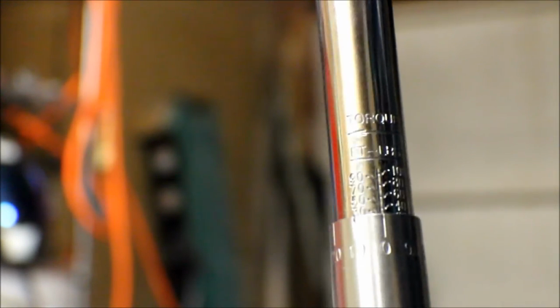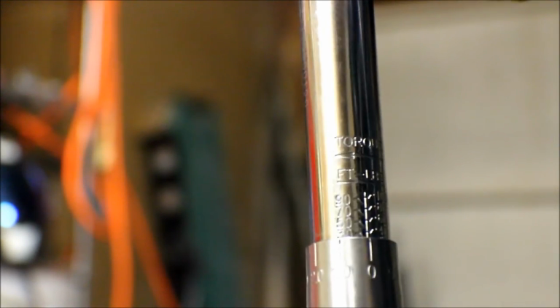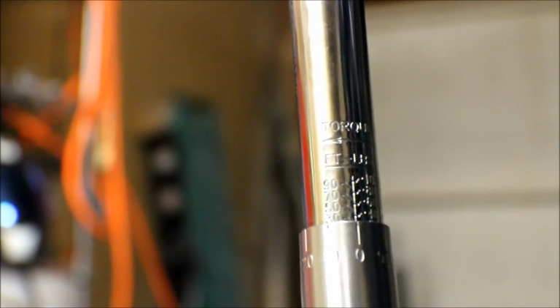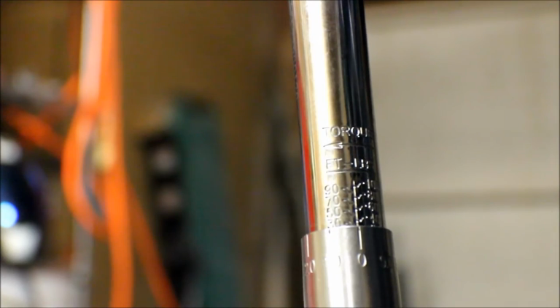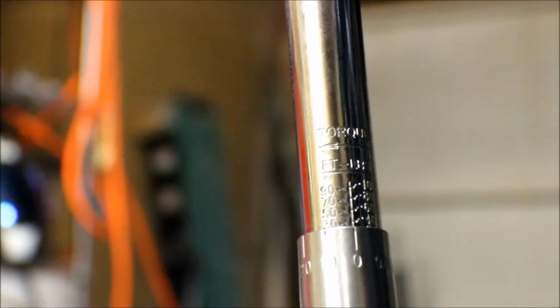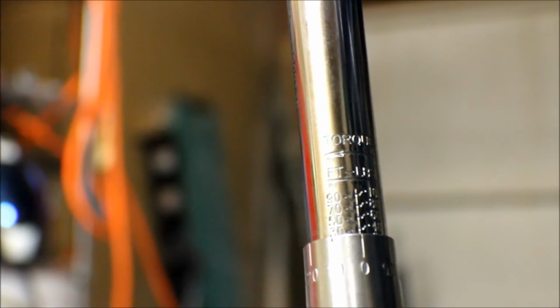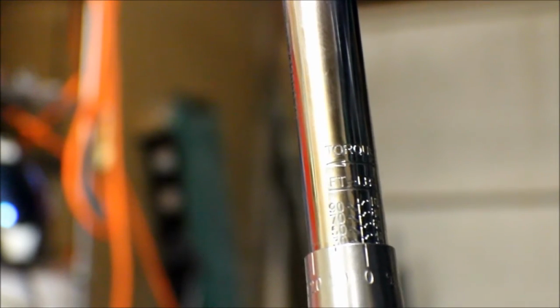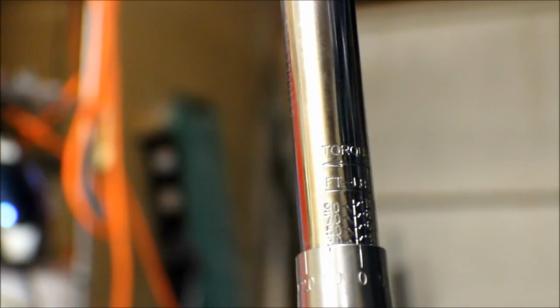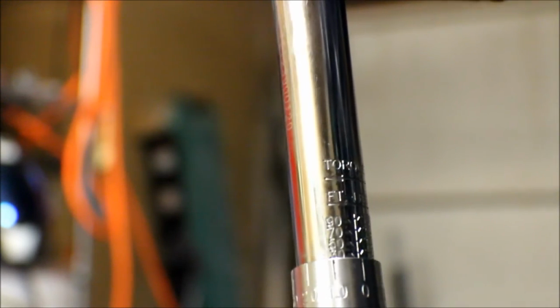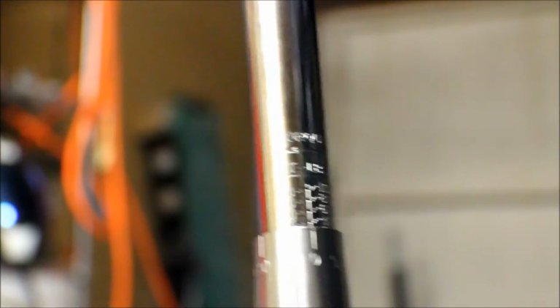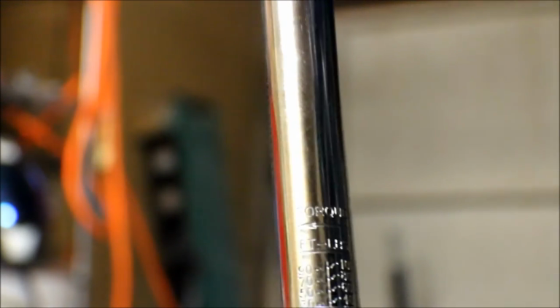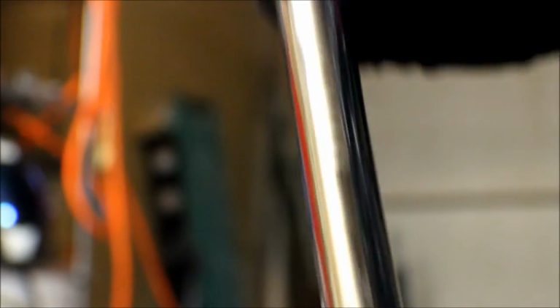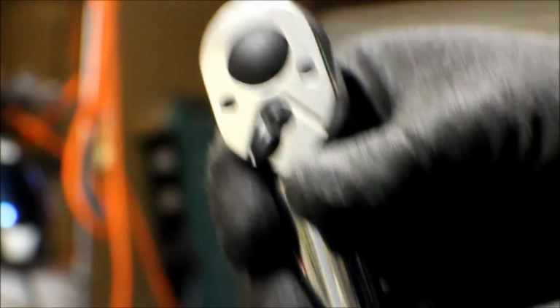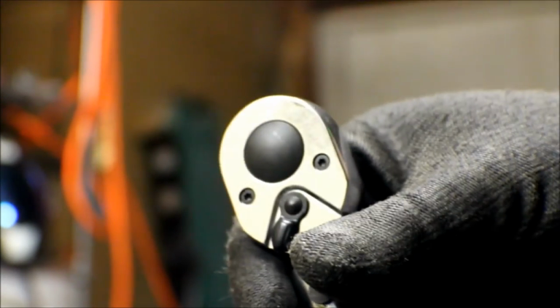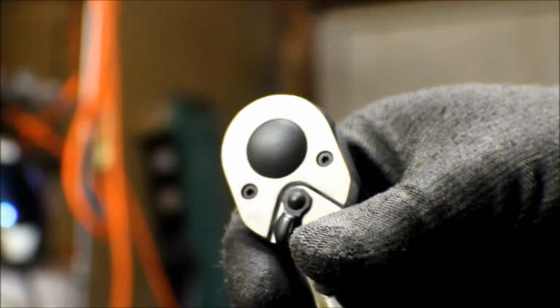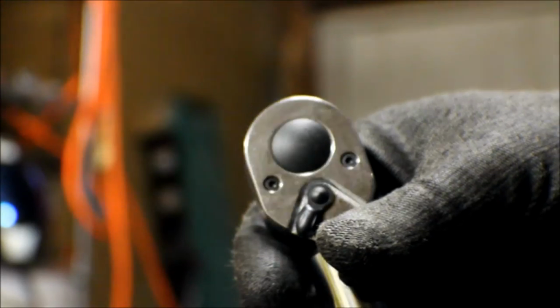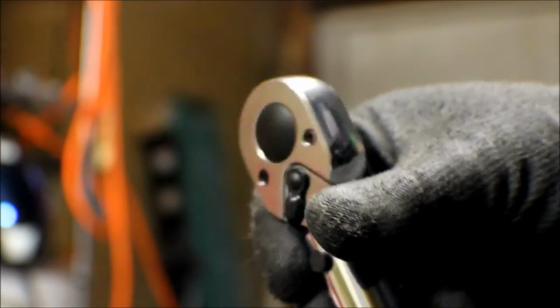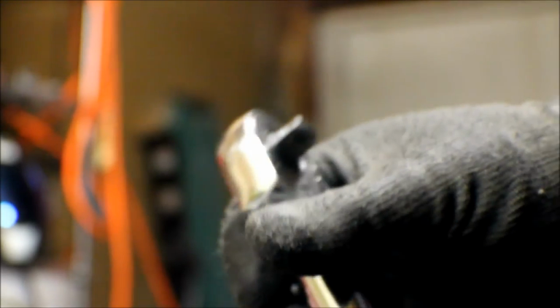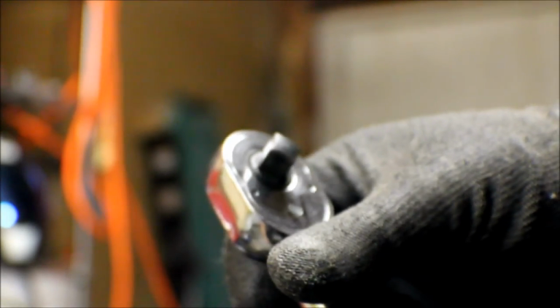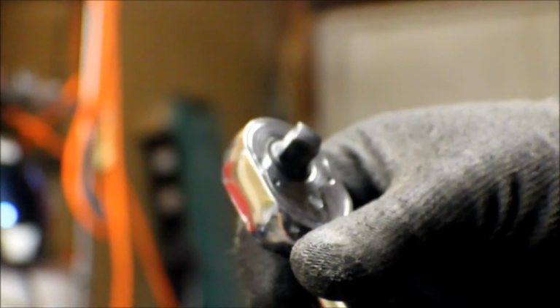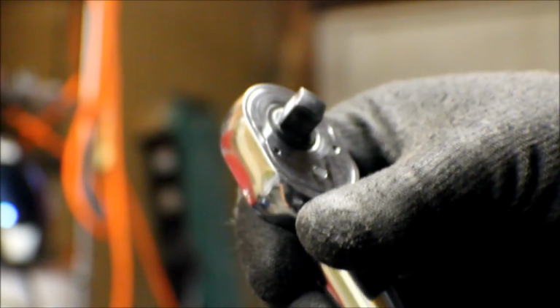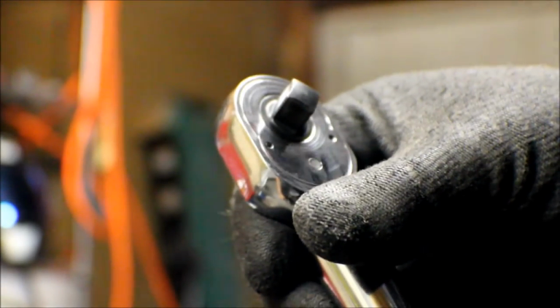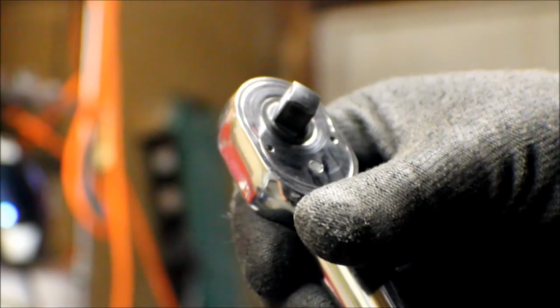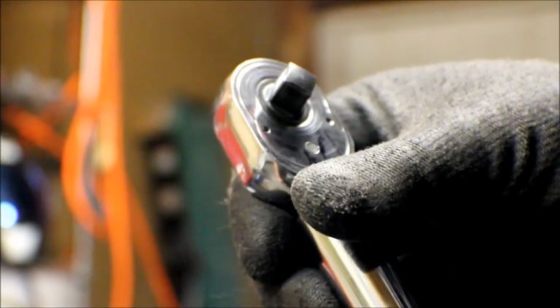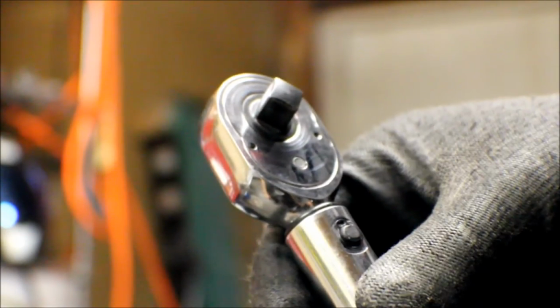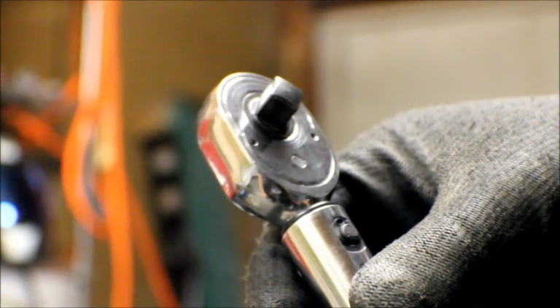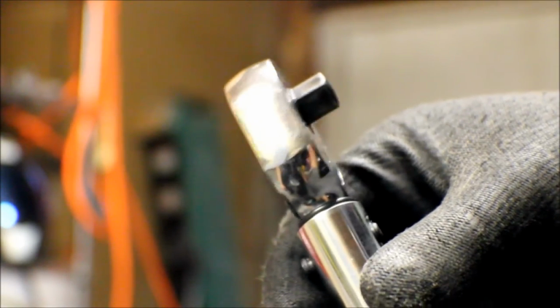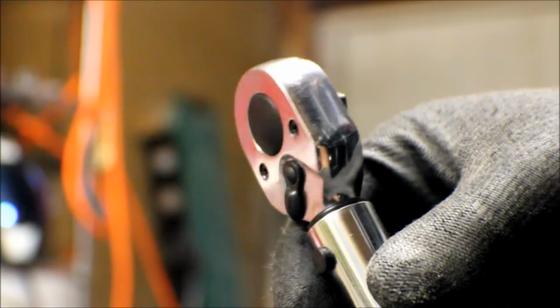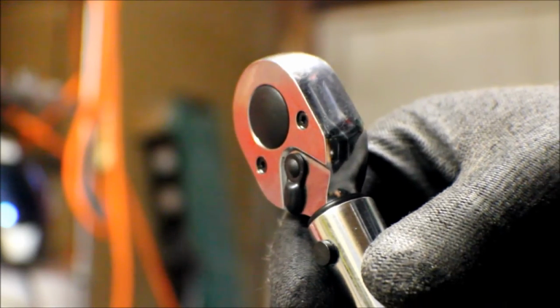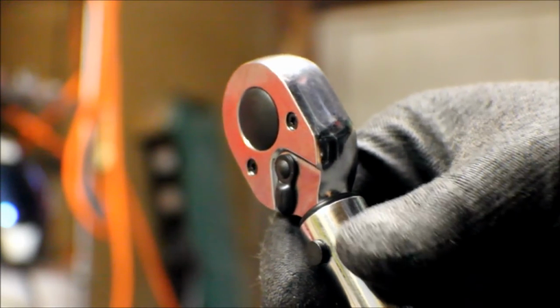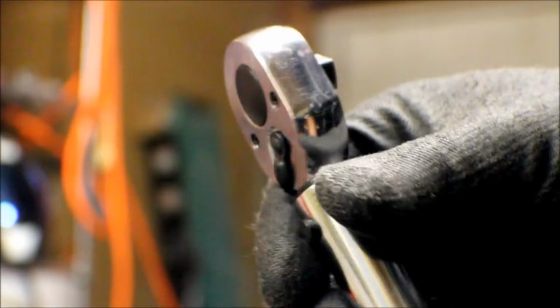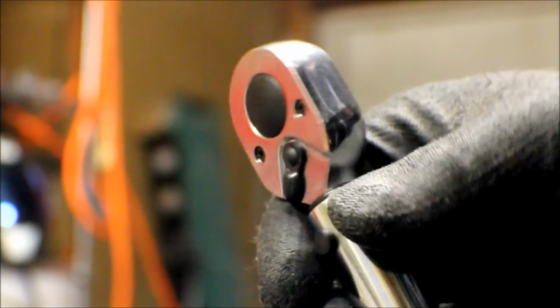Torque is just a rotational force. This torque wrench is designed to apply a specific amount of torque on whatever fastener you're using it on.